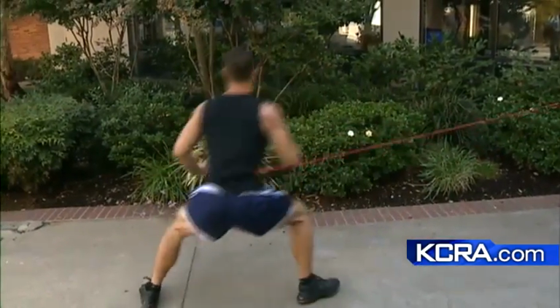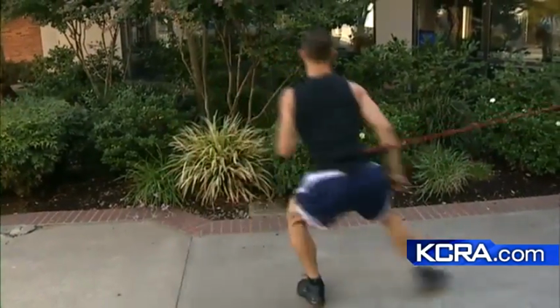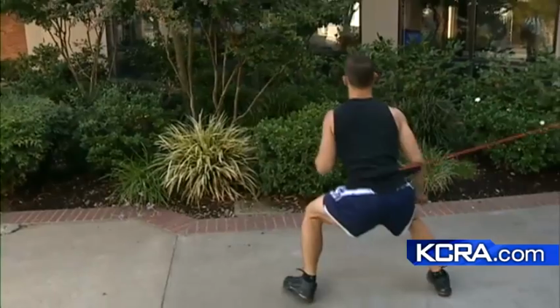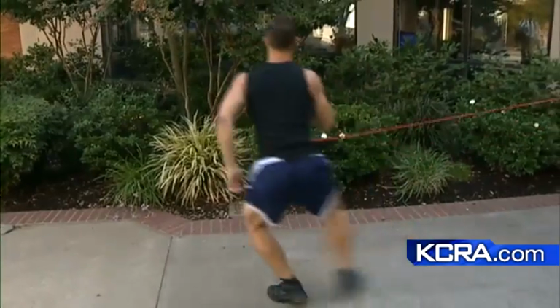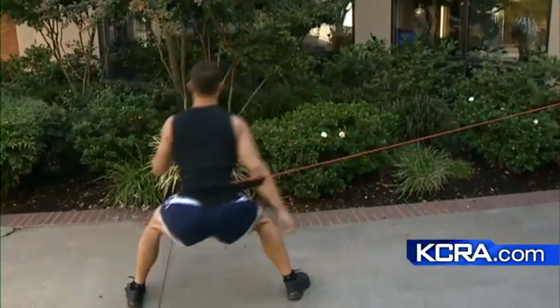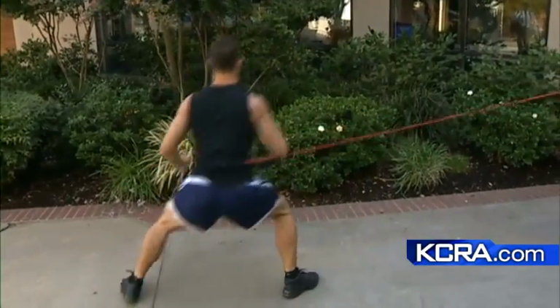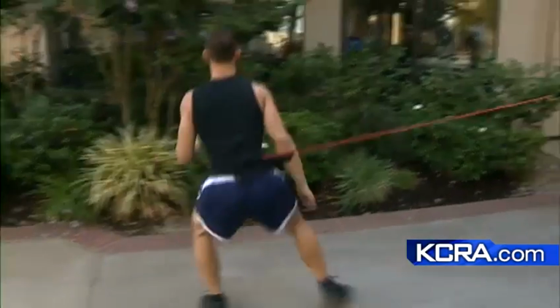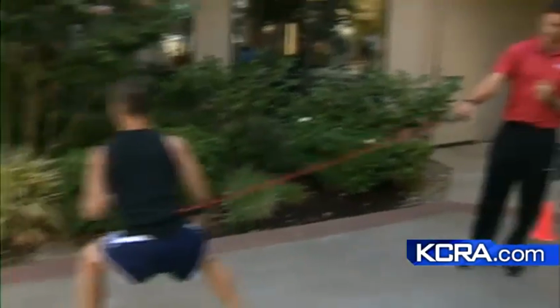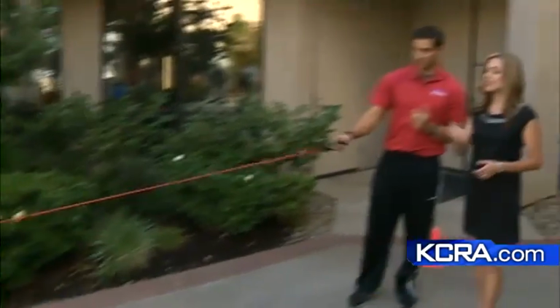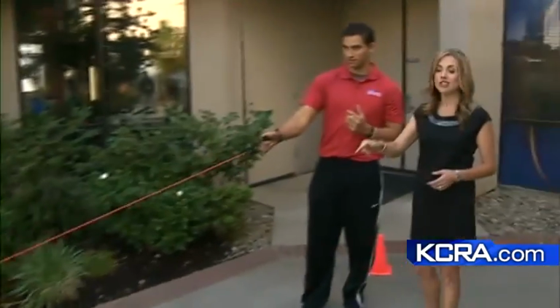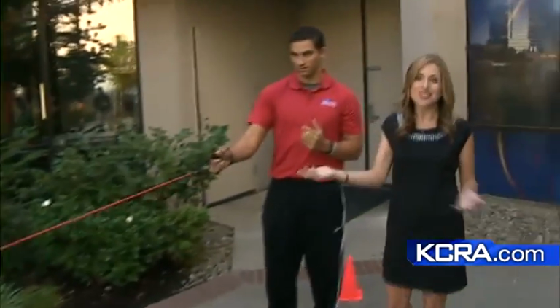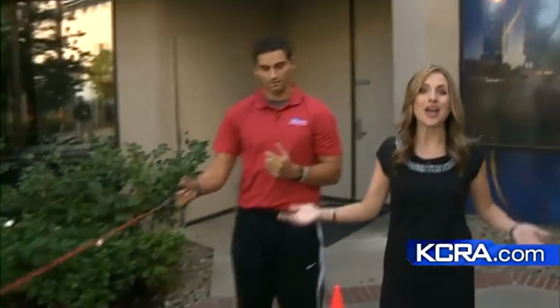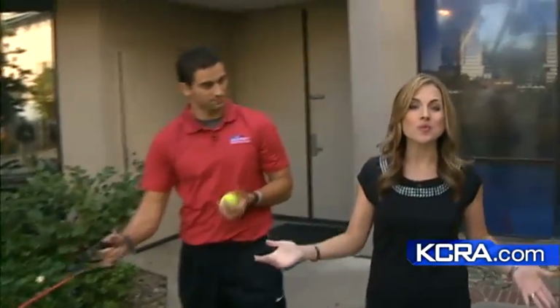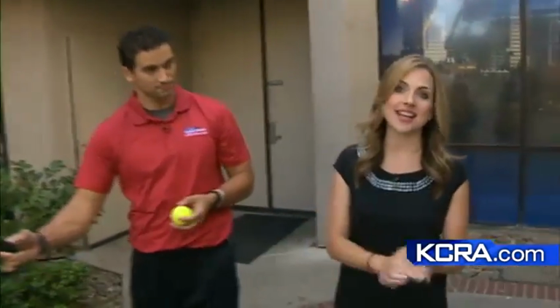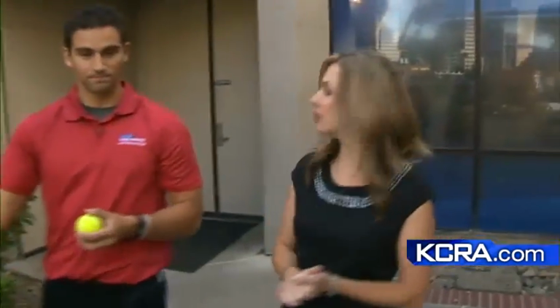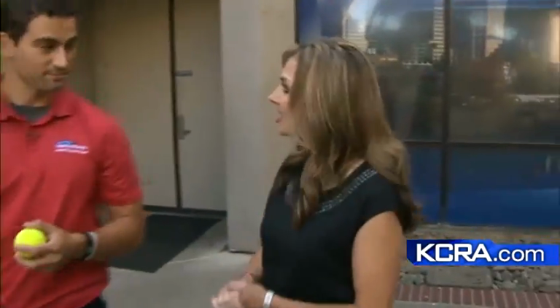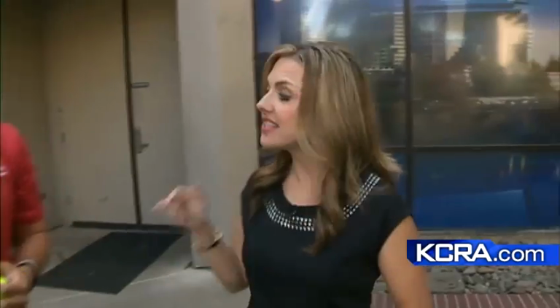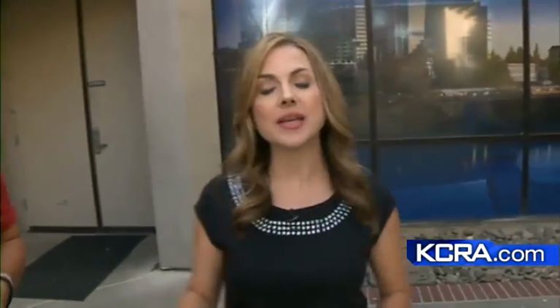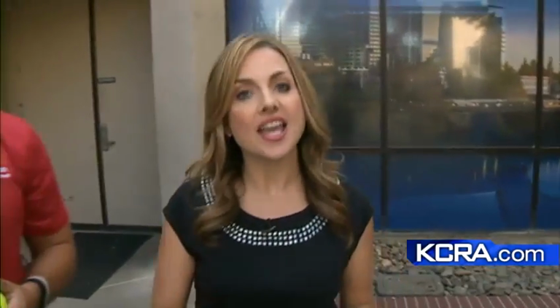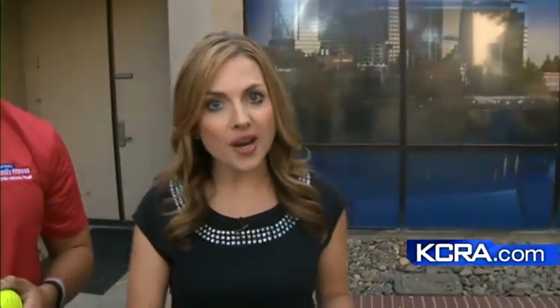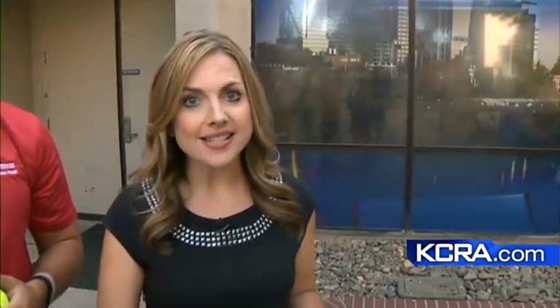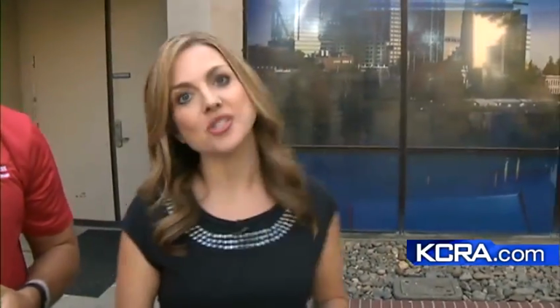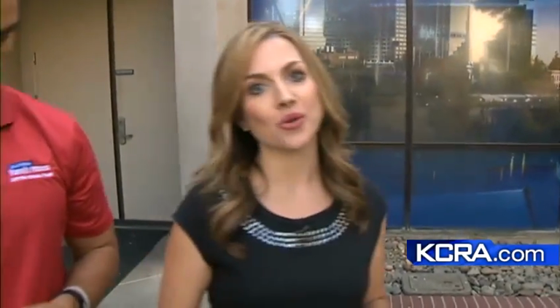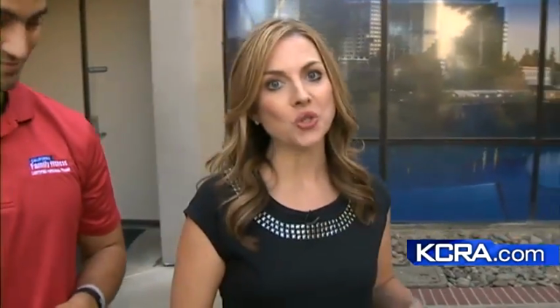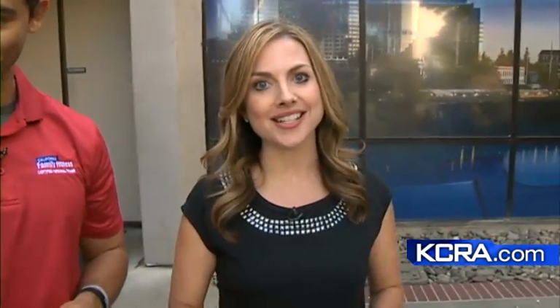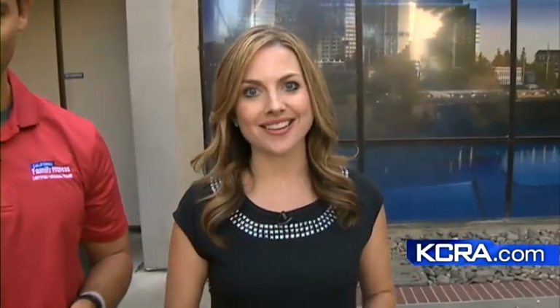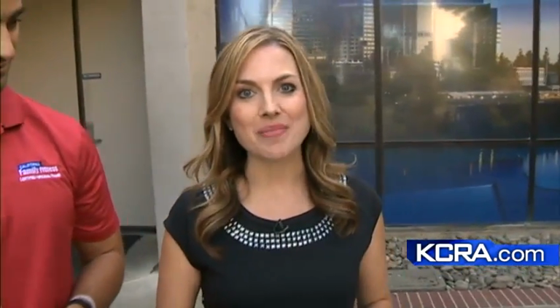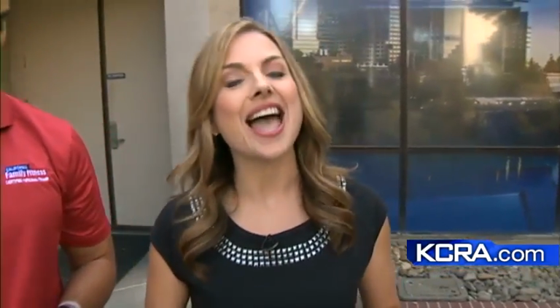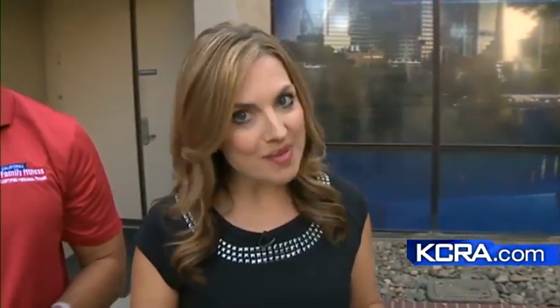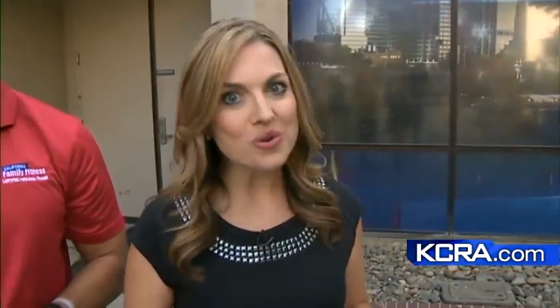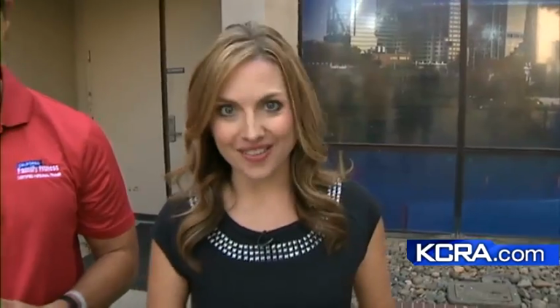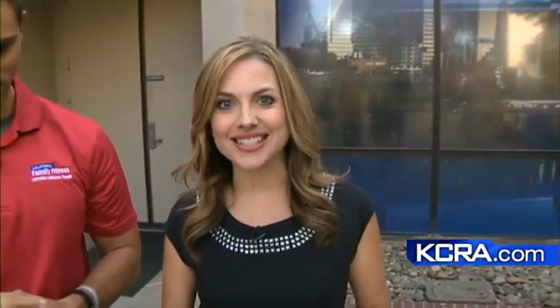Those are three relatively easy exercises that you can actually do at home today. You can see this segment and other Workout Wednesday segments by going to the new KCRA.com. We'll be back with more right after this.